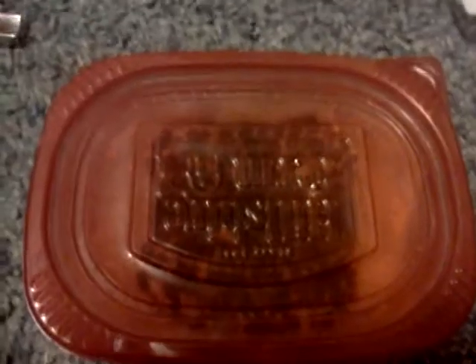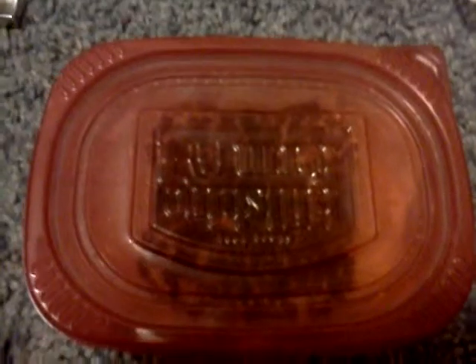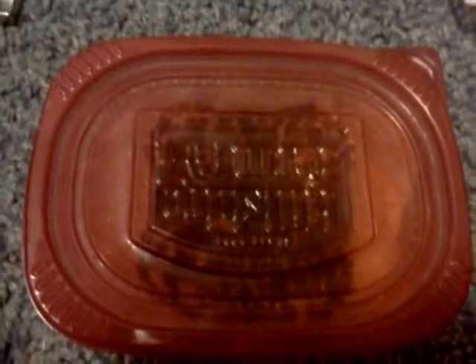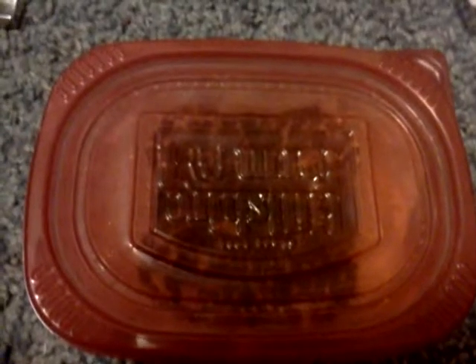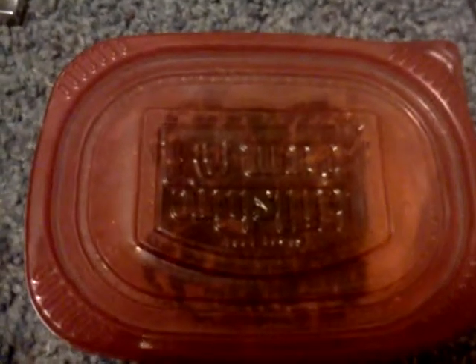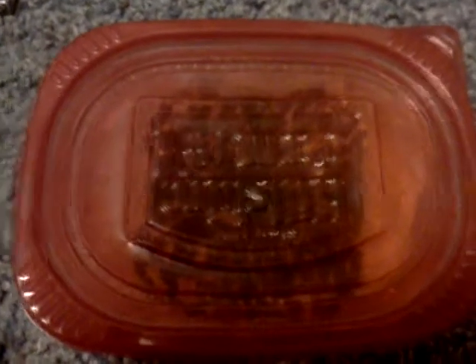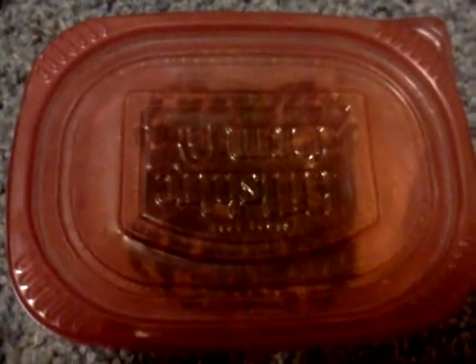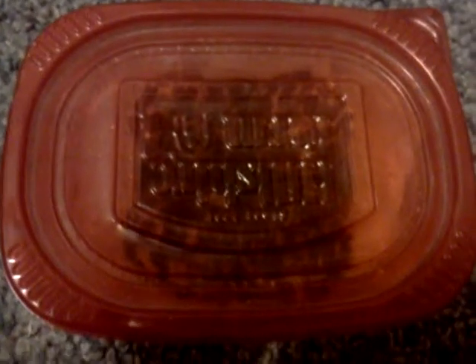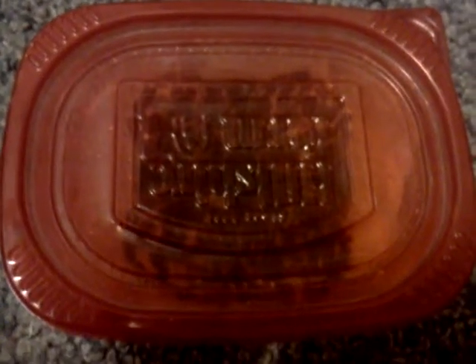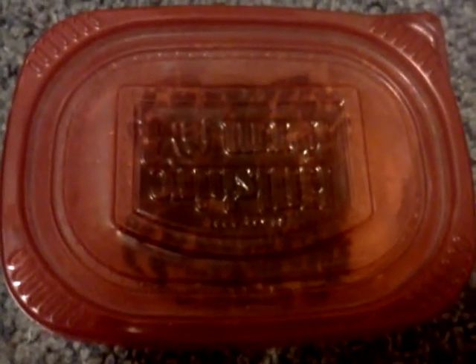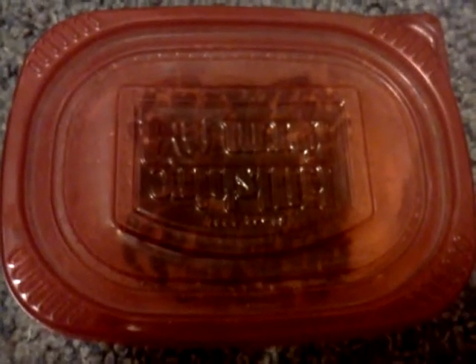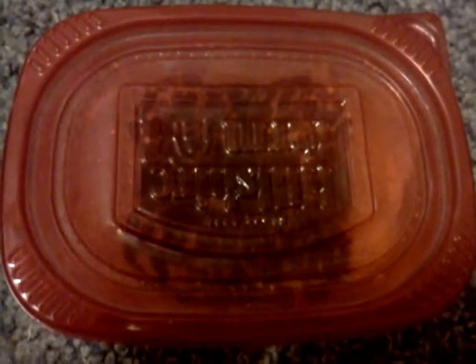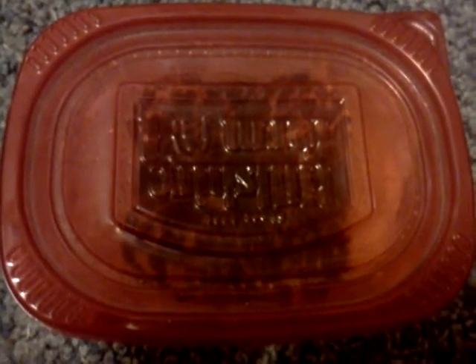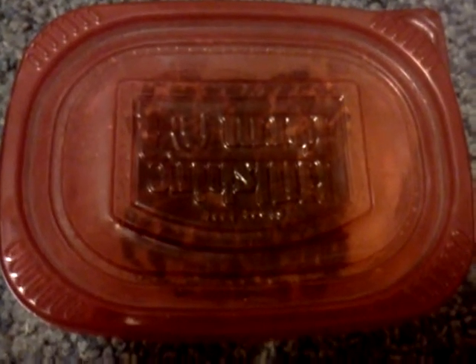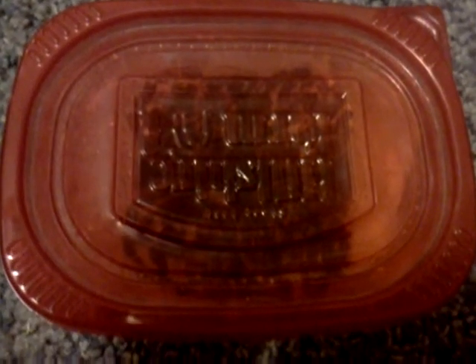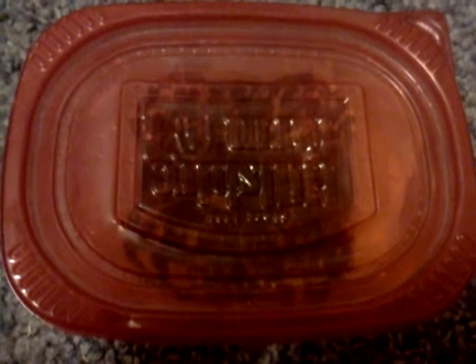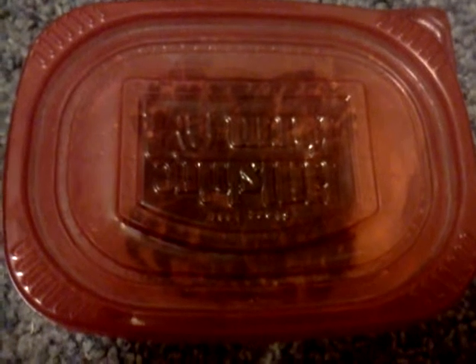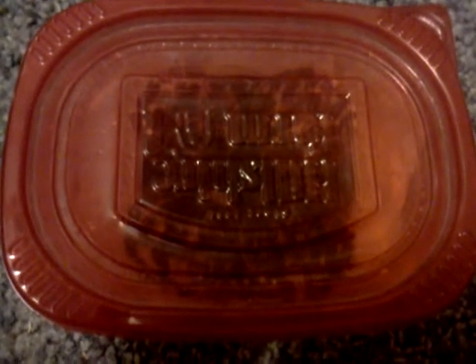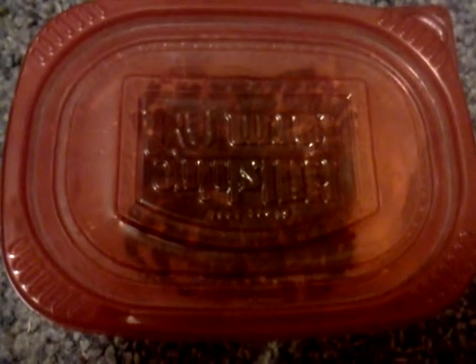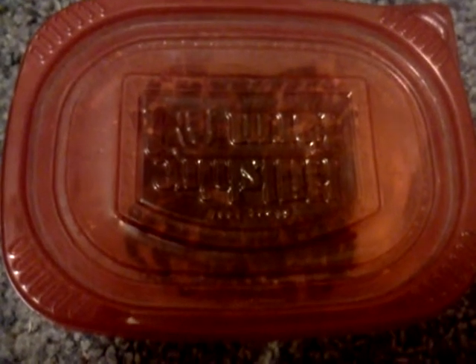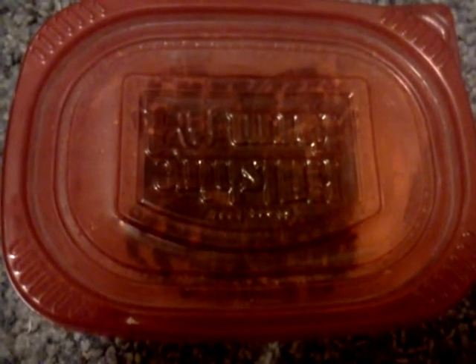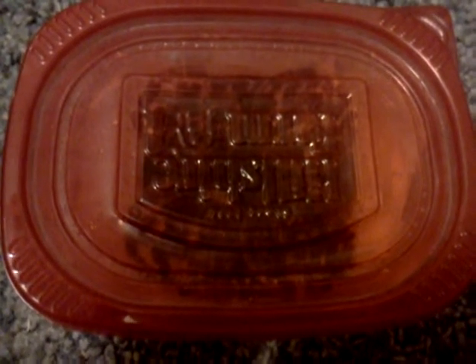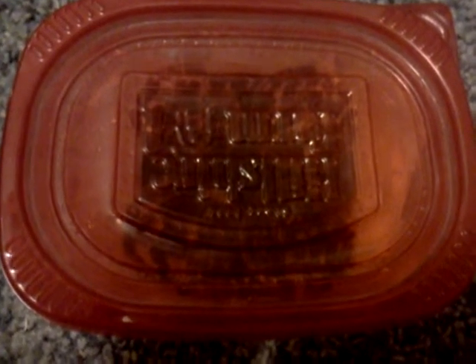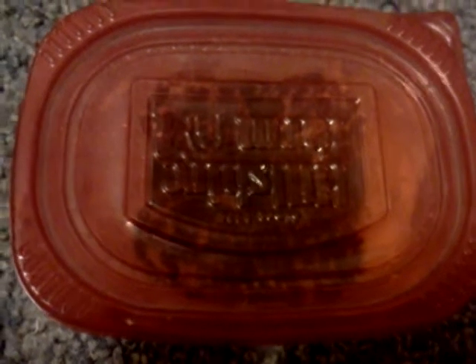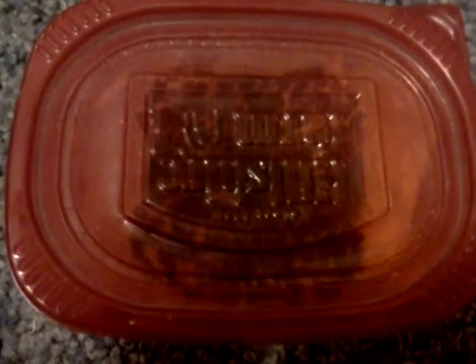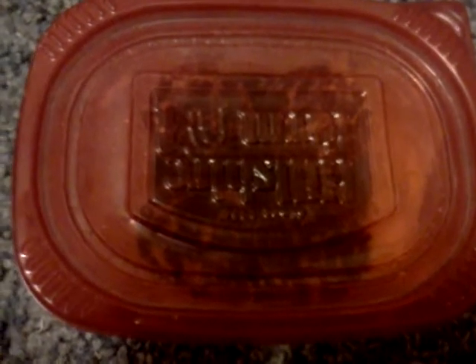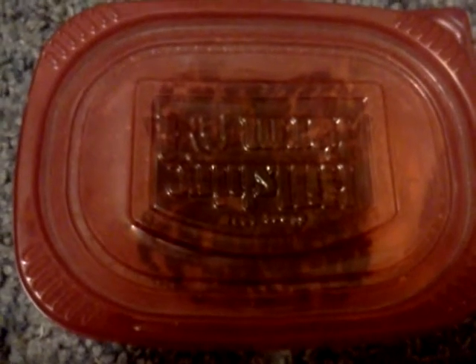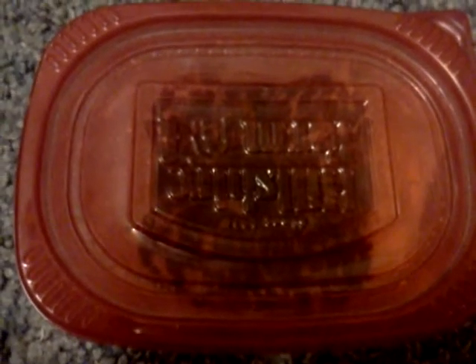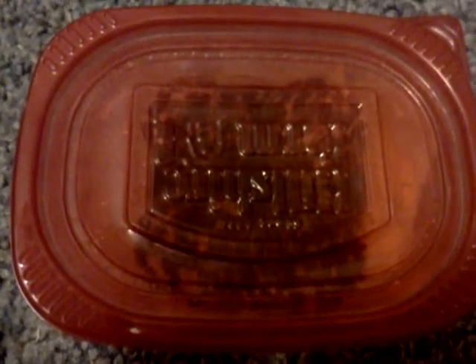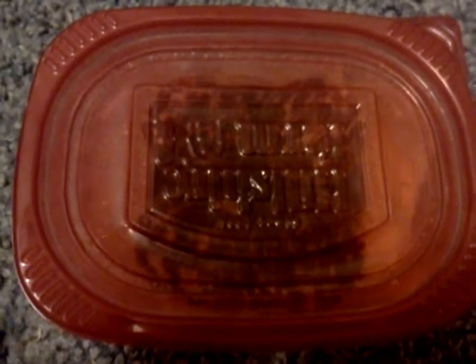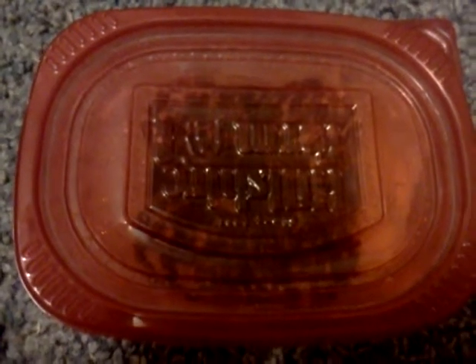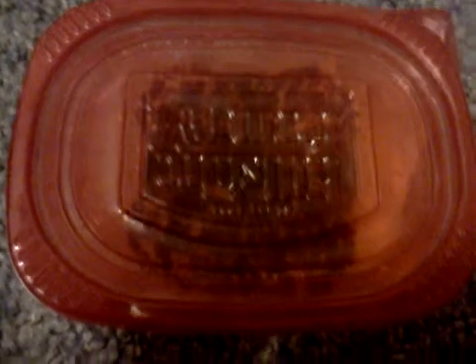Hopefully this will keep the adults from chowing down on the babies, because I think that's what's going on. I feed them like everything under the sun, so I don't know why they're doing that.